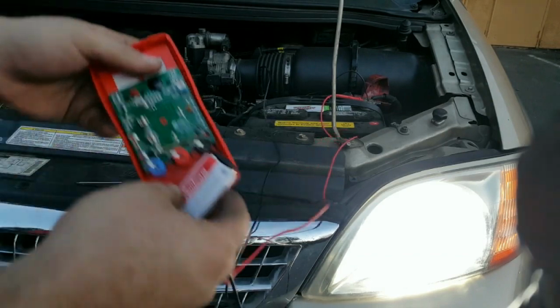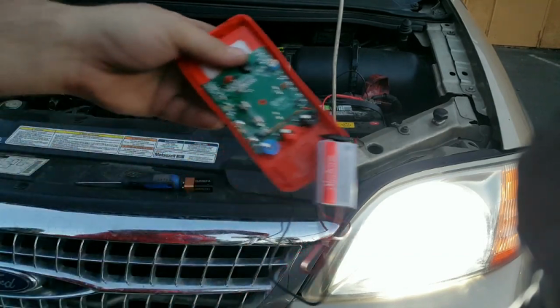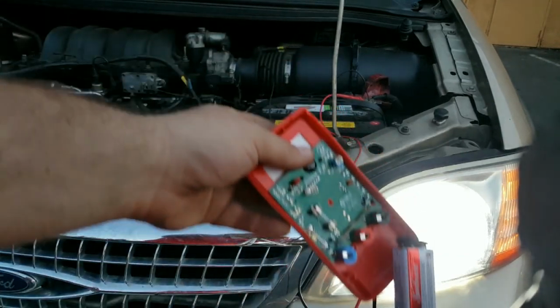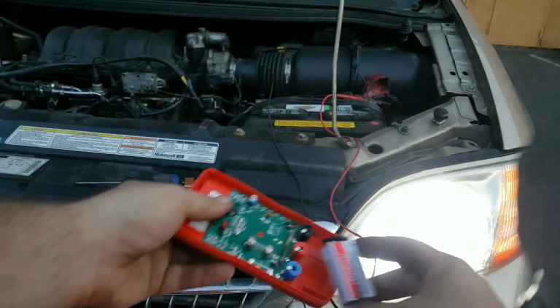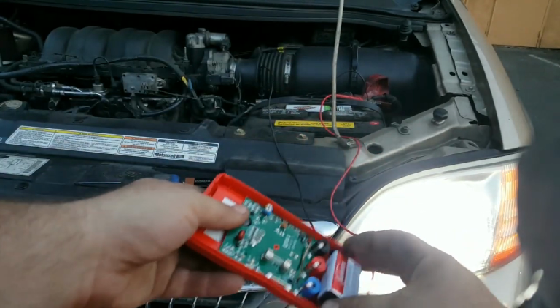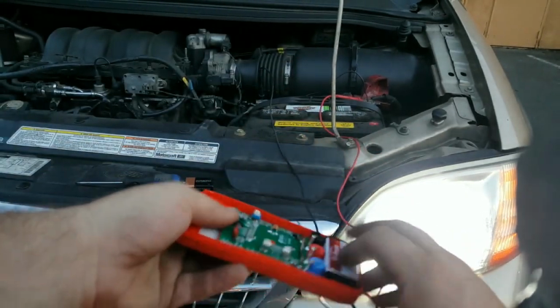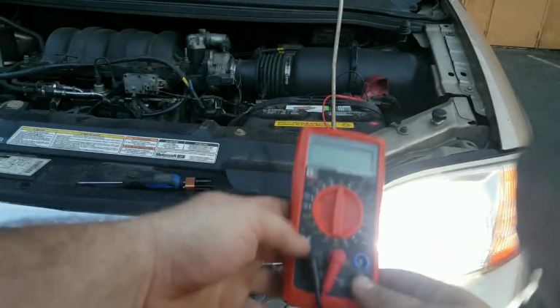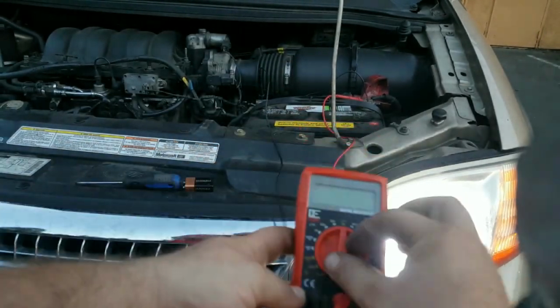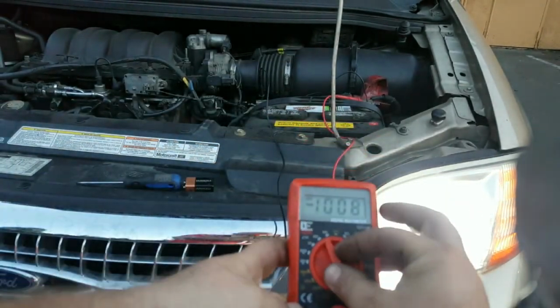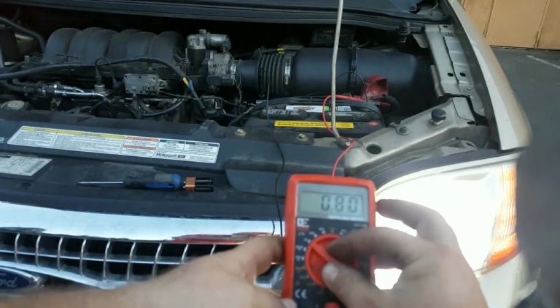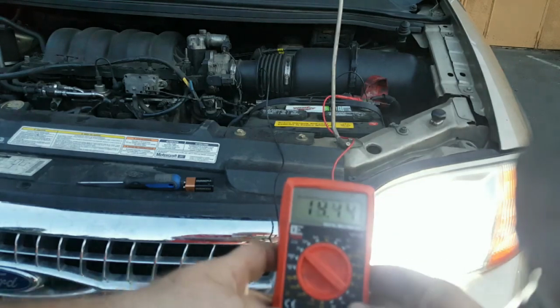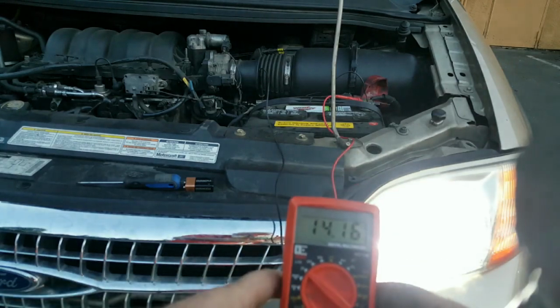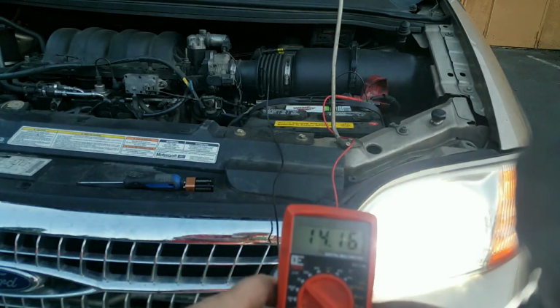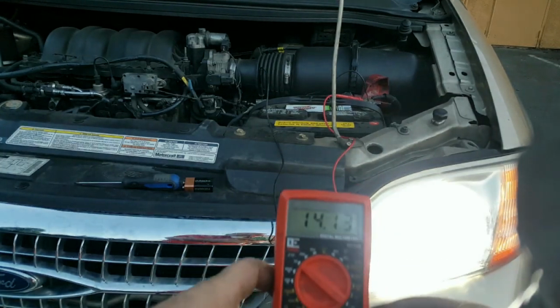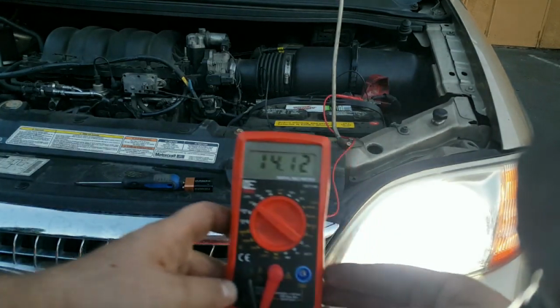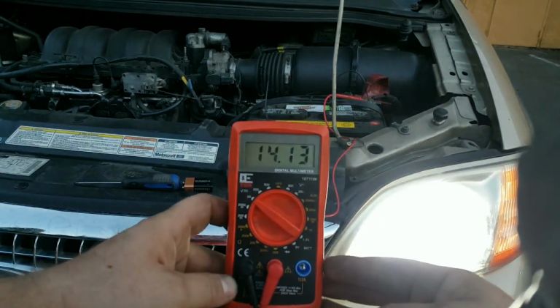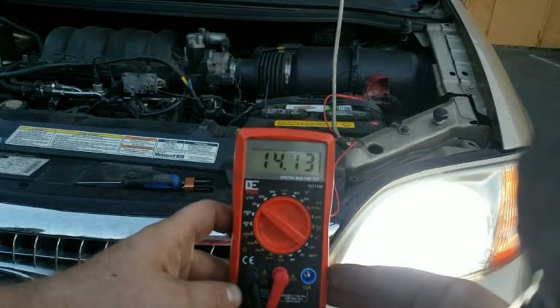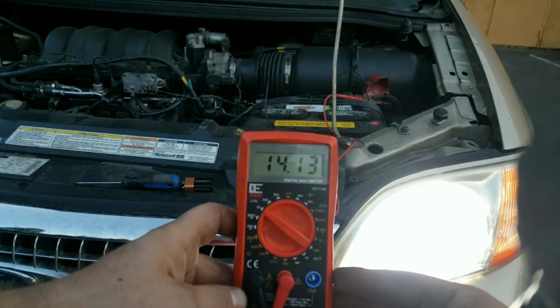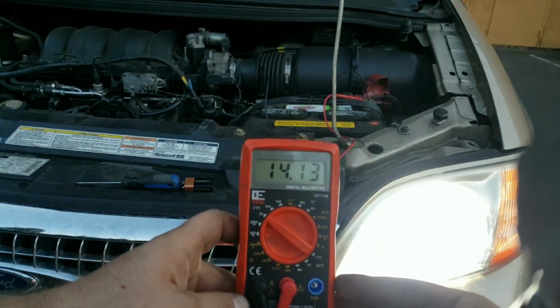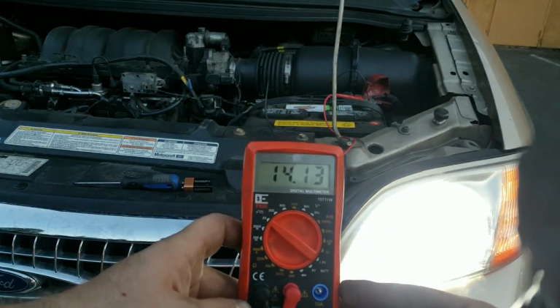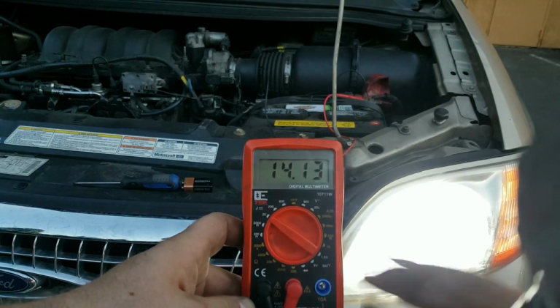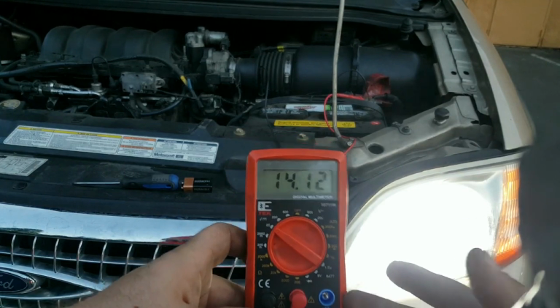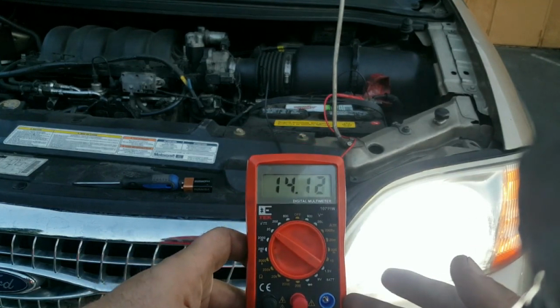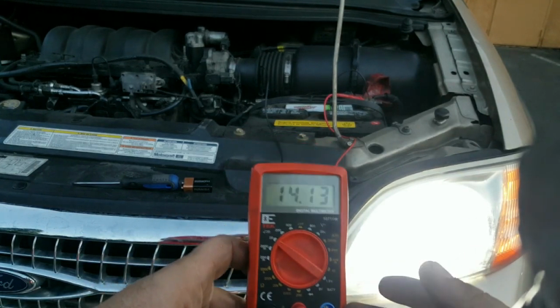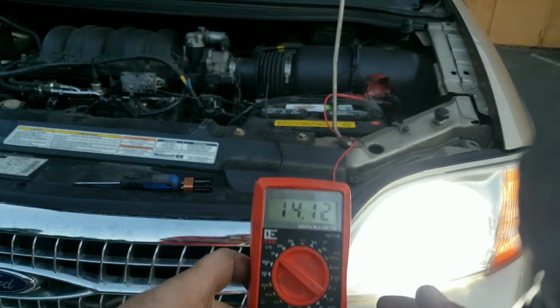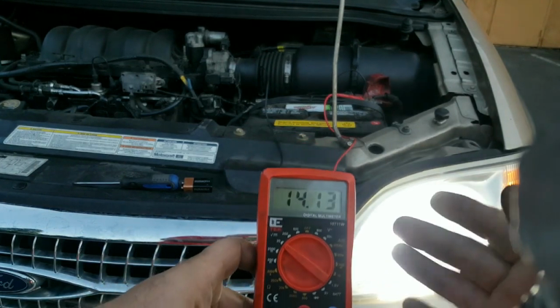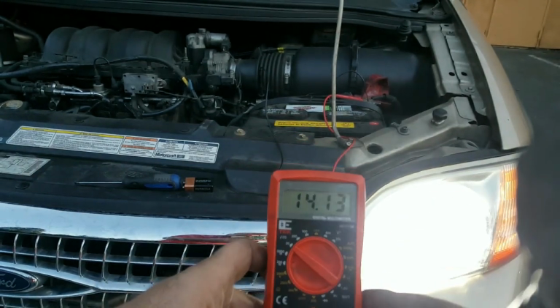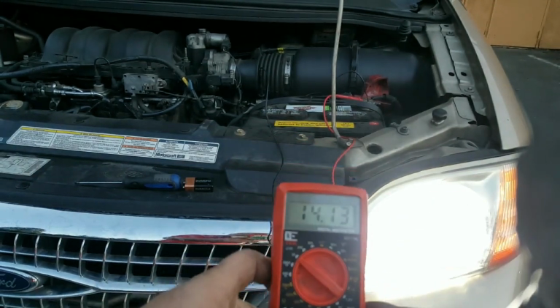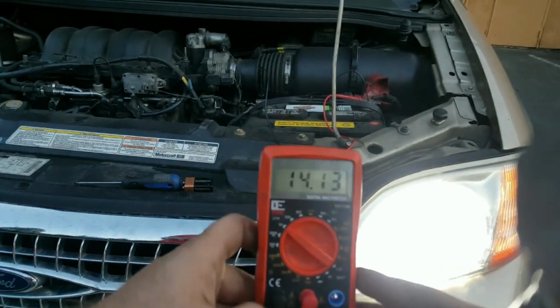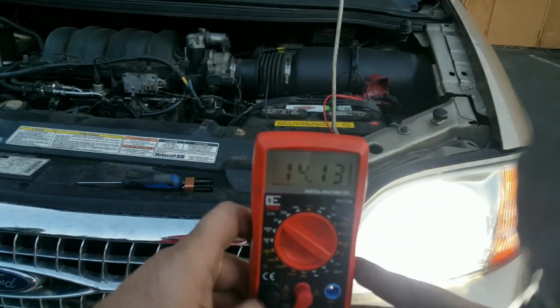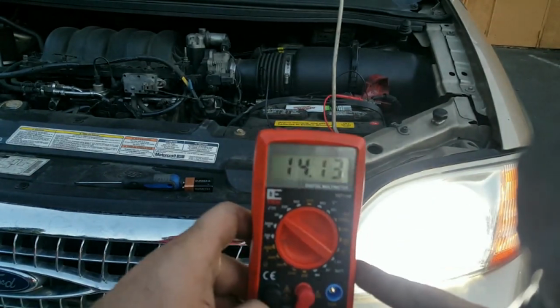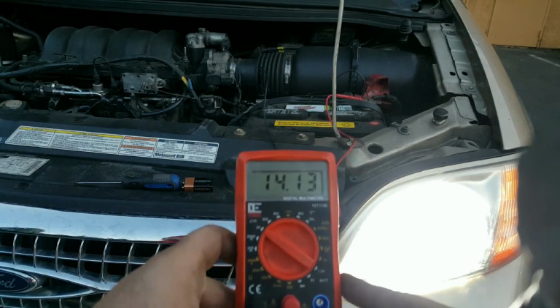We install the new battery and run it — you can see the difference. This reads 14 volts, 14.1 volts. So my alternator is fine; it's the car battery that's failing.